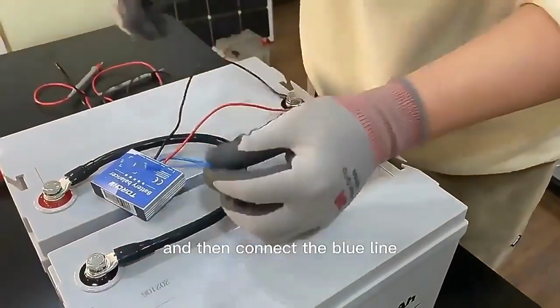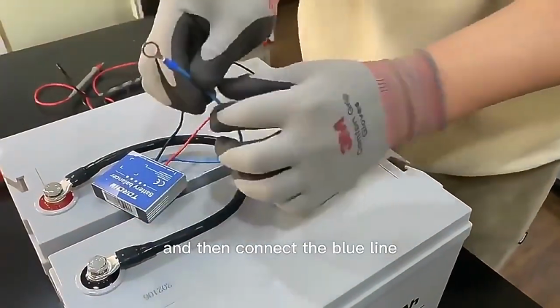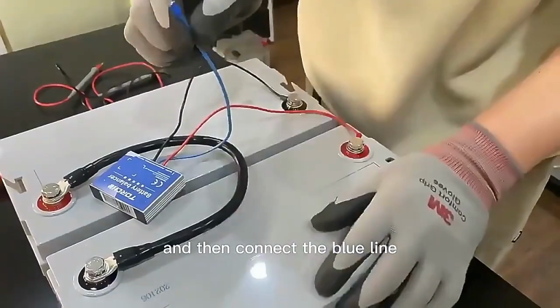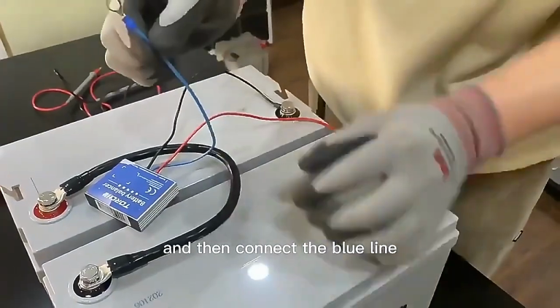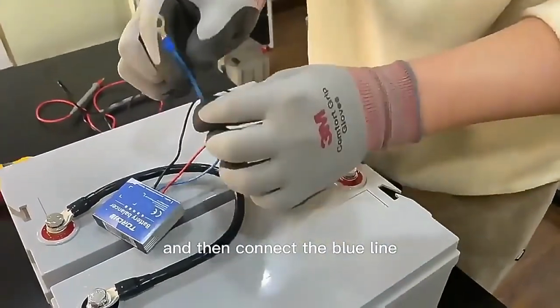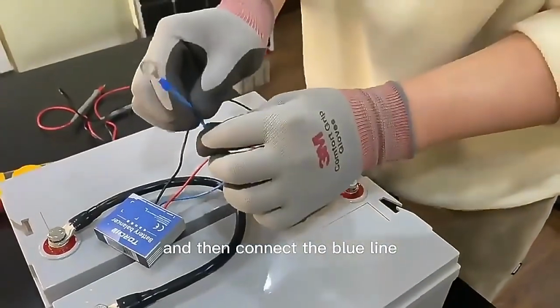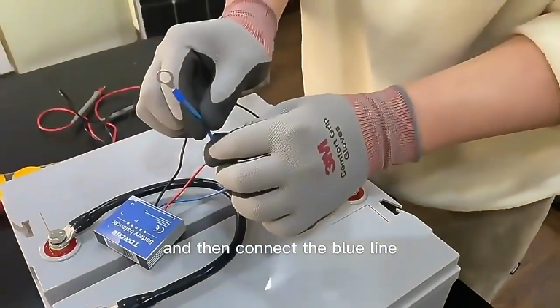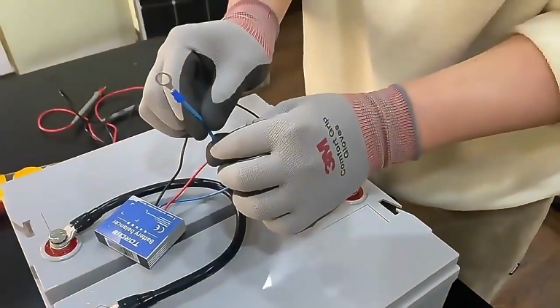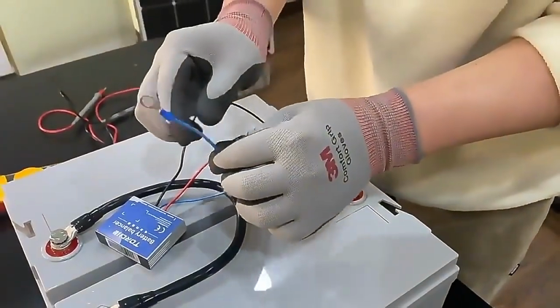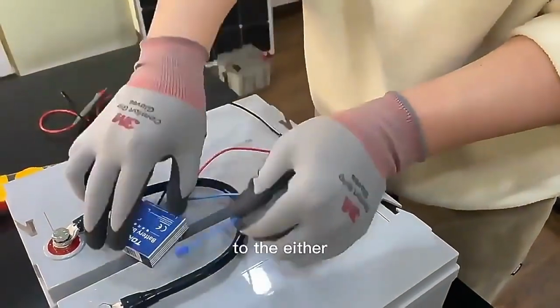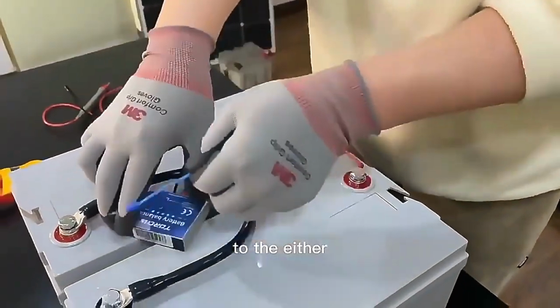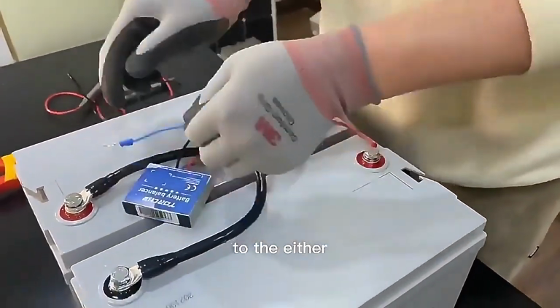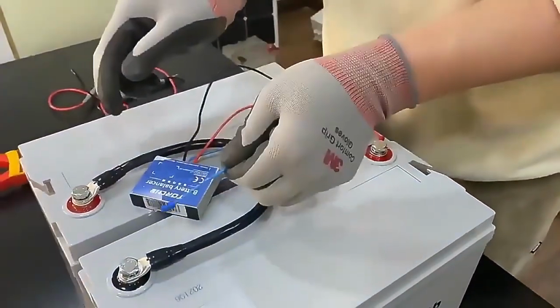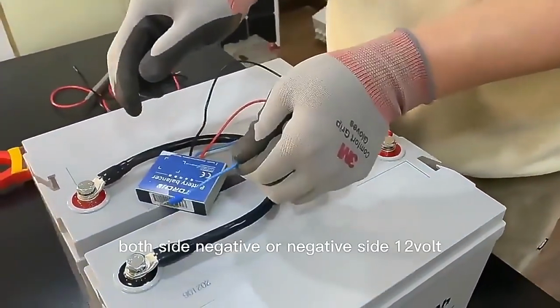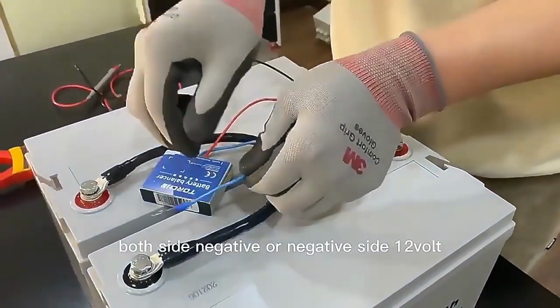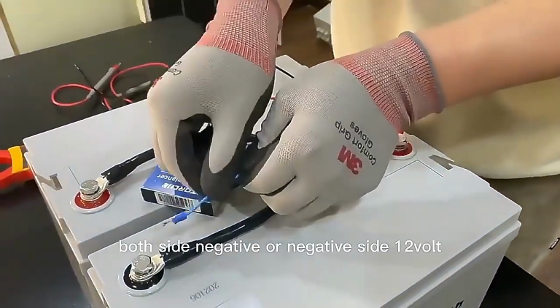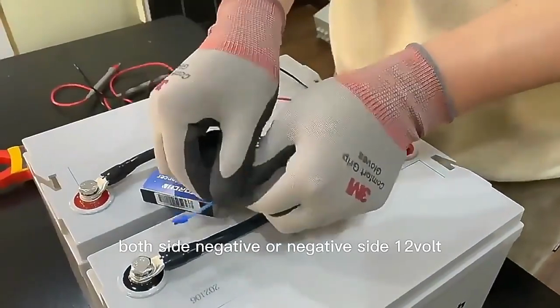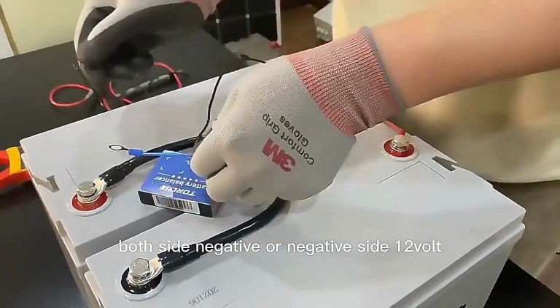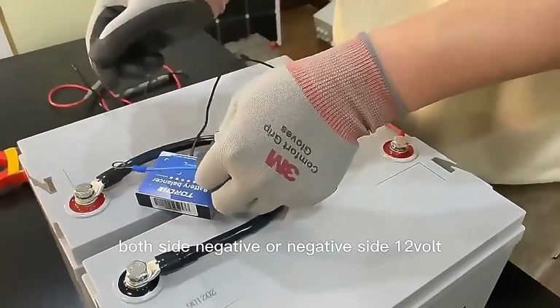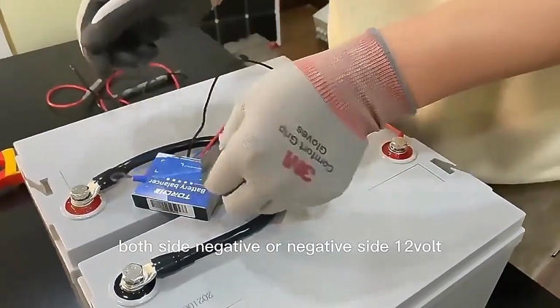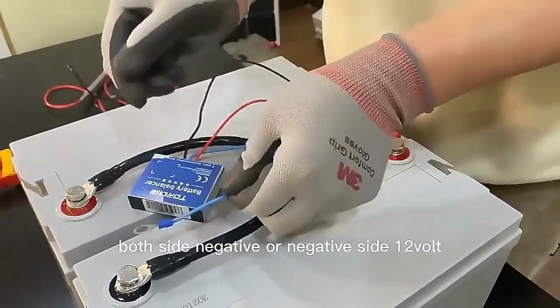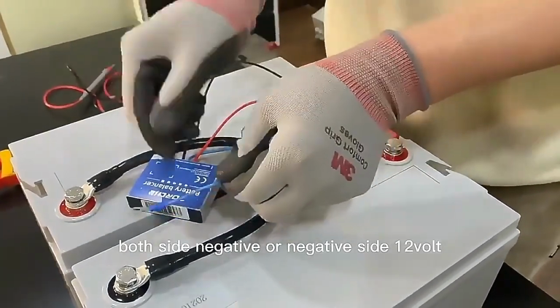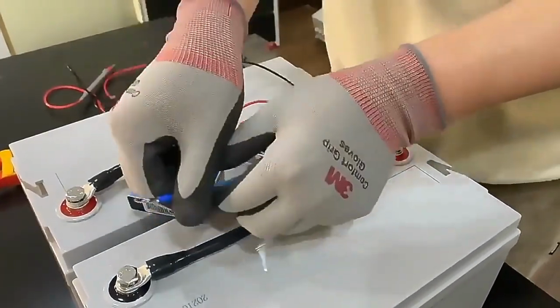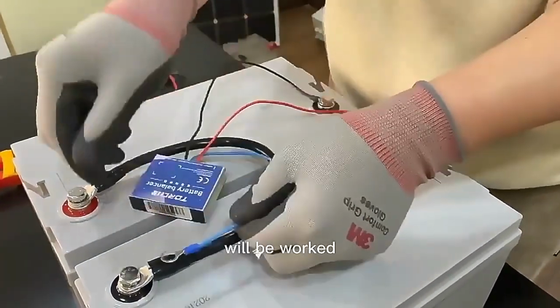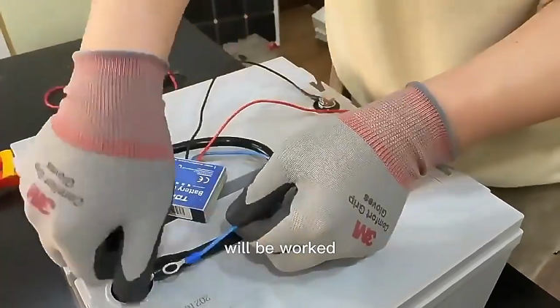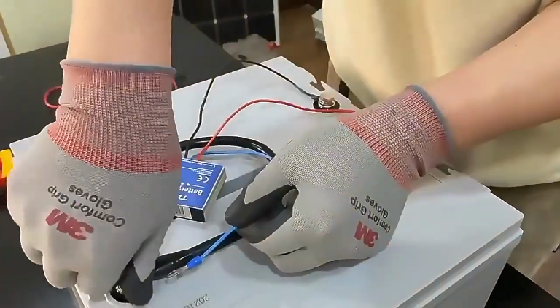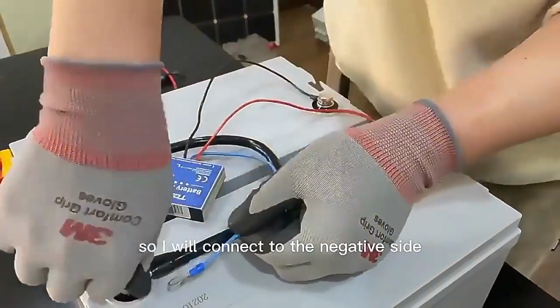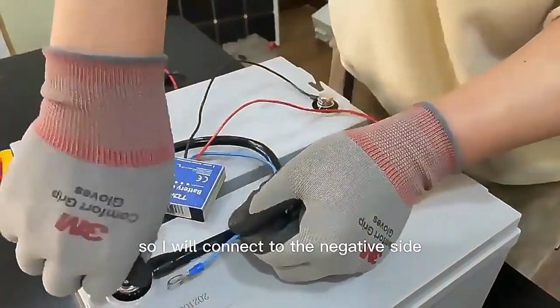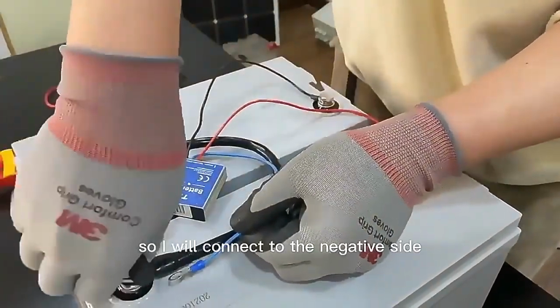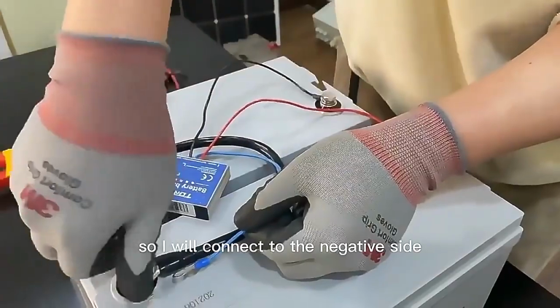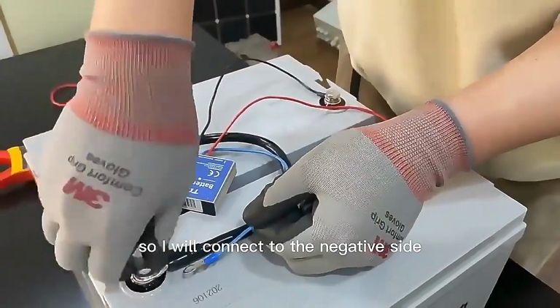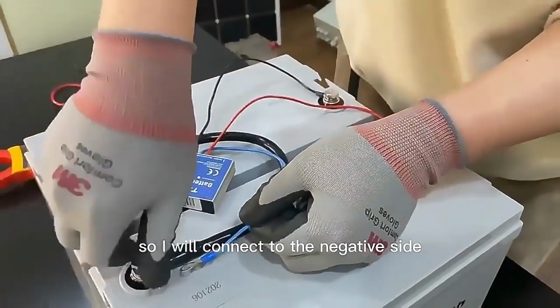And then connect the blue line to either side. Both sides — the negative side at 12V will work. So I will connect to the negative side.